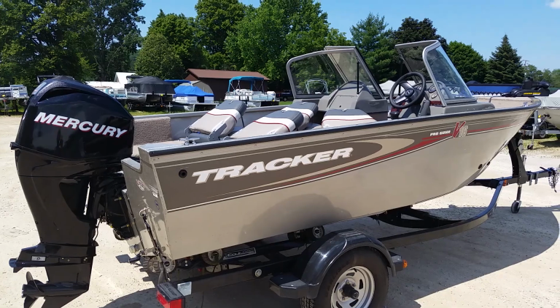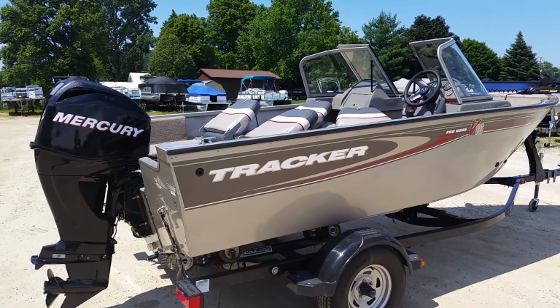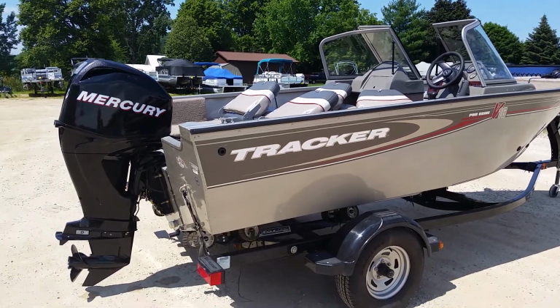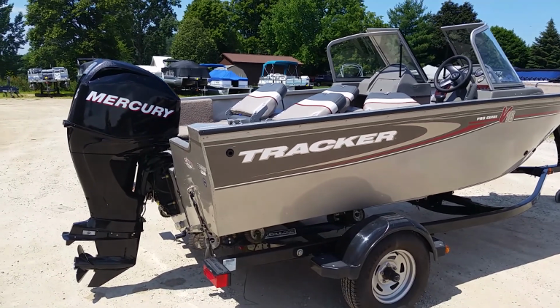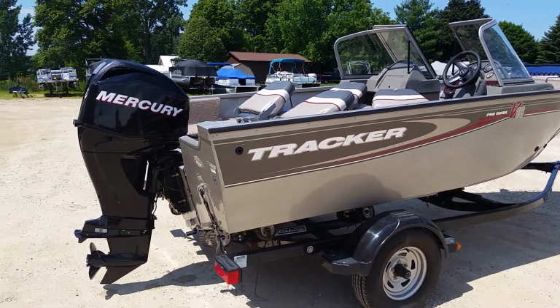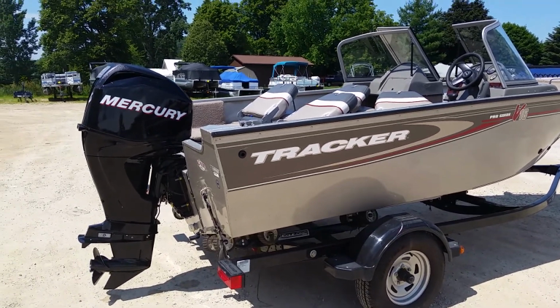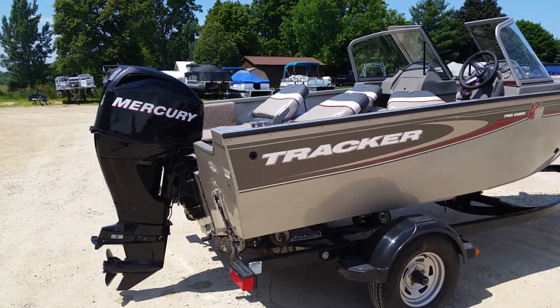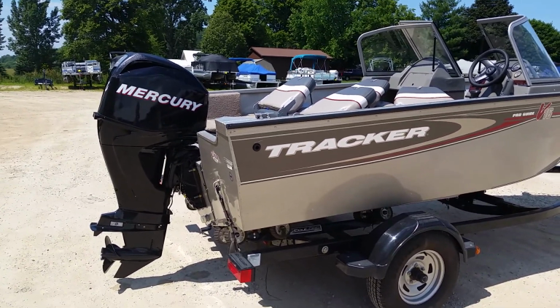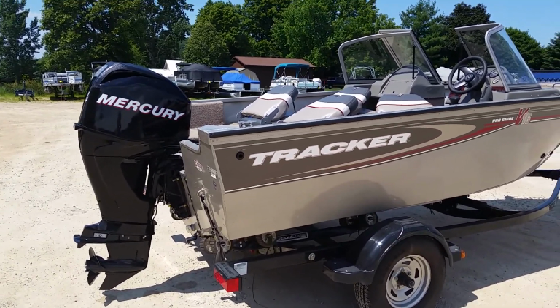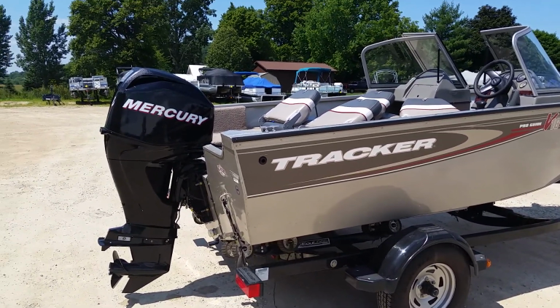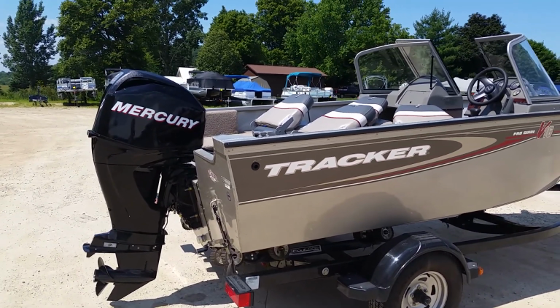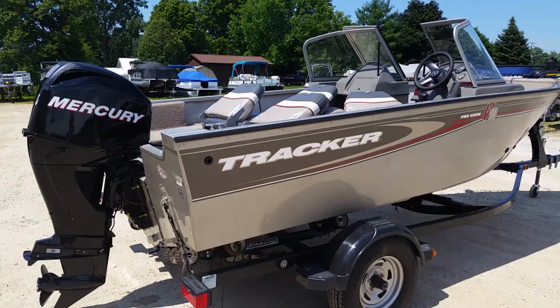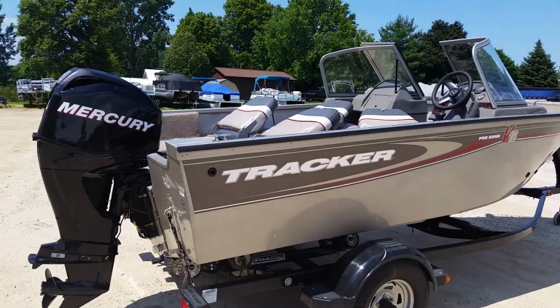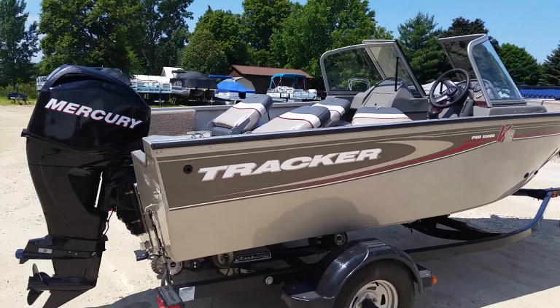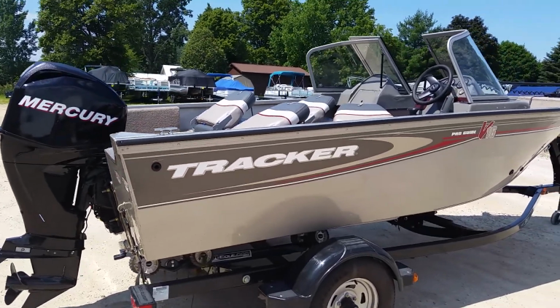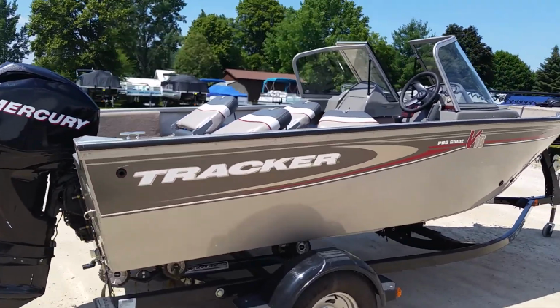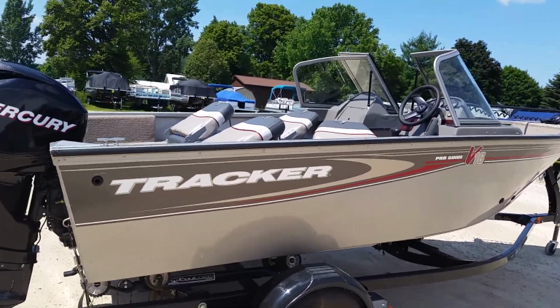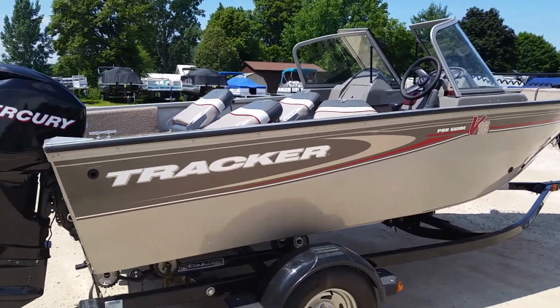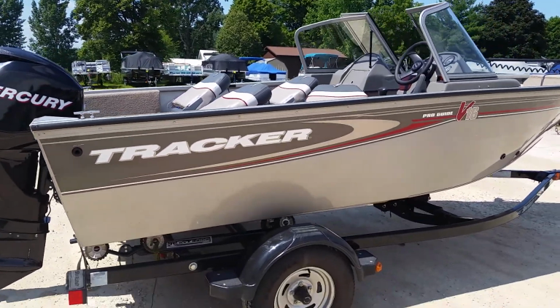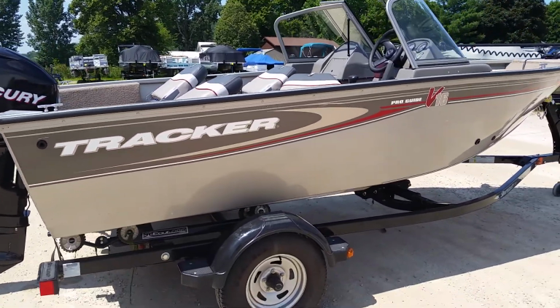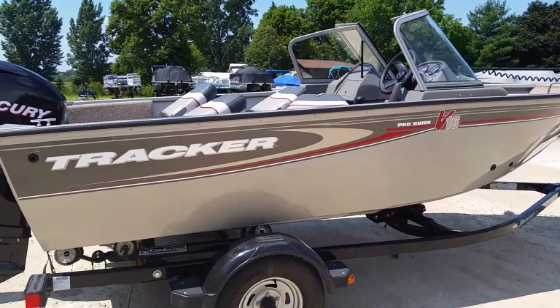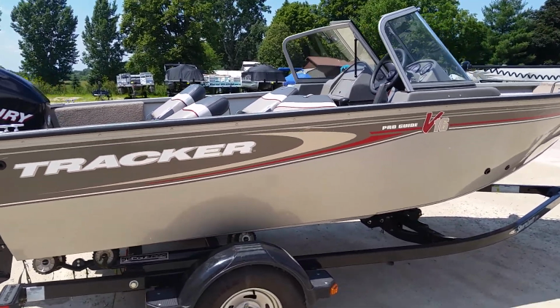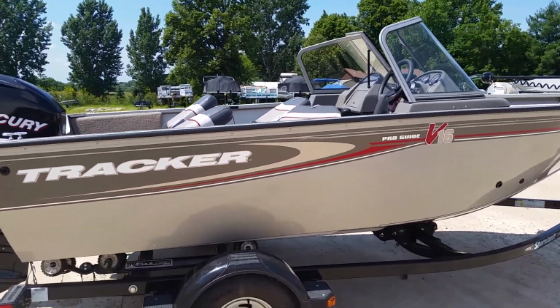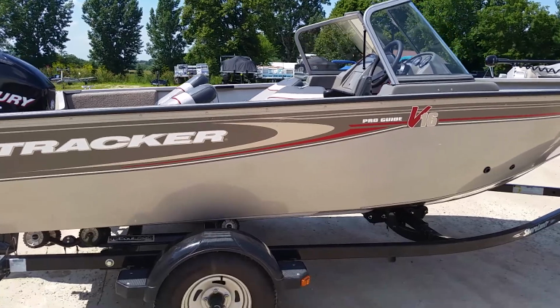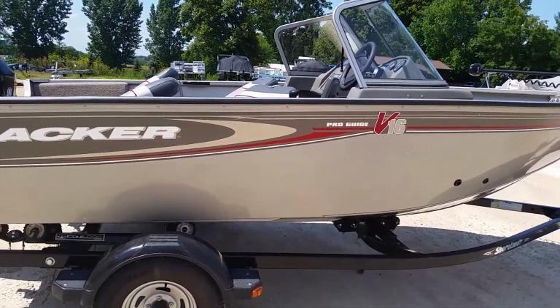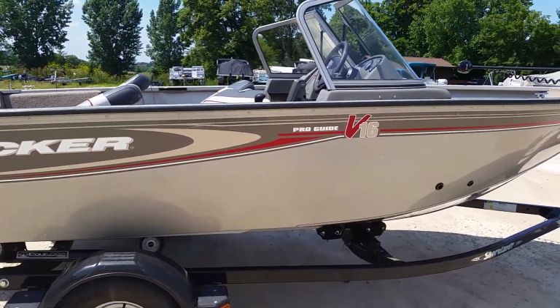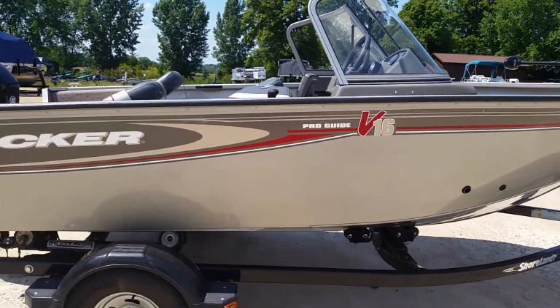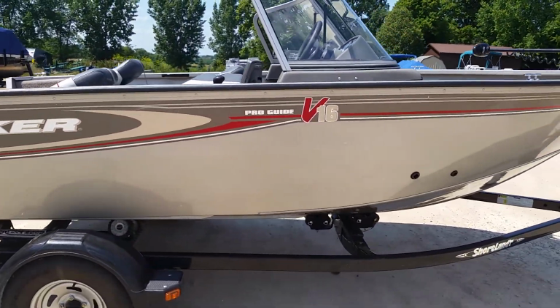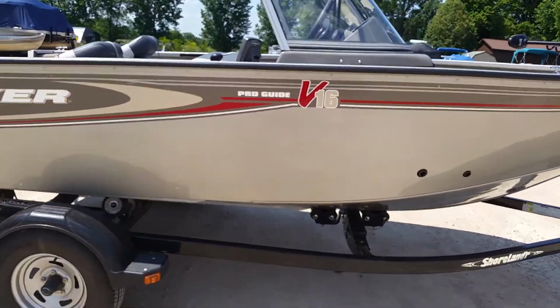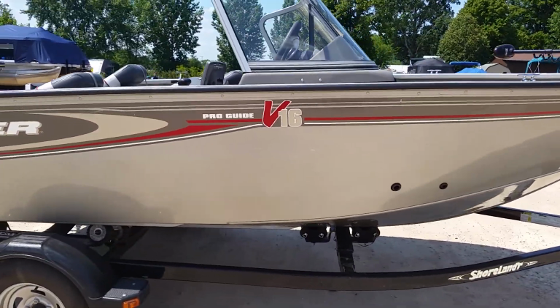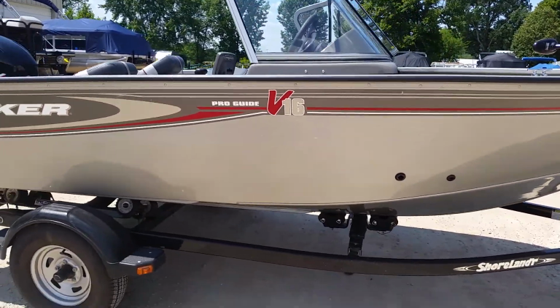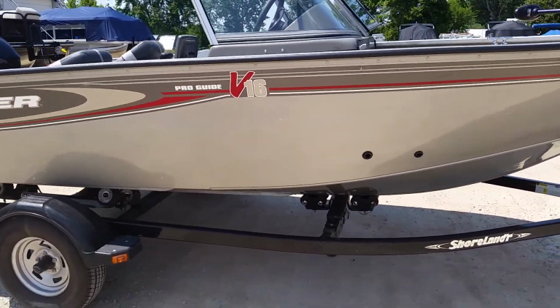Welcome to DonsMarine.com. Today we'll be viewing a 2005 Bass Tracker Pro Guide V16. This boat is sitting on a Shorelander roller trailer.